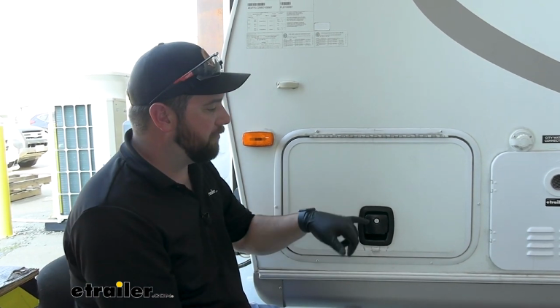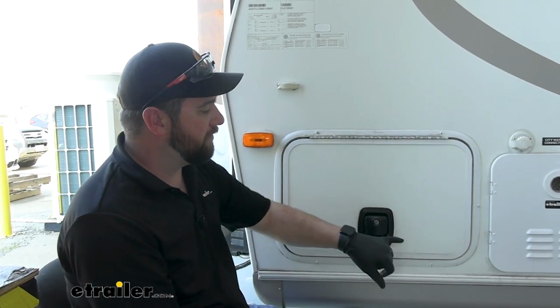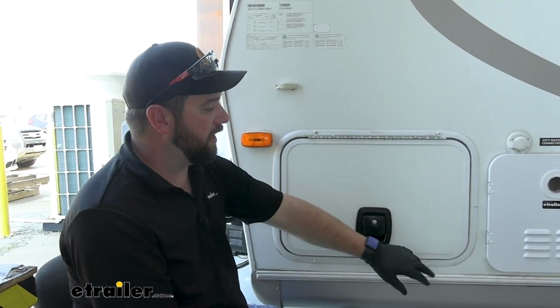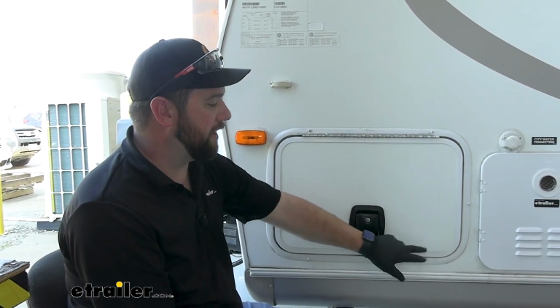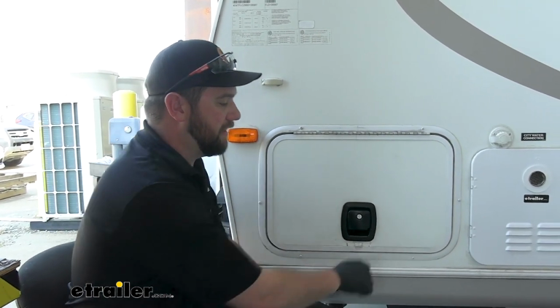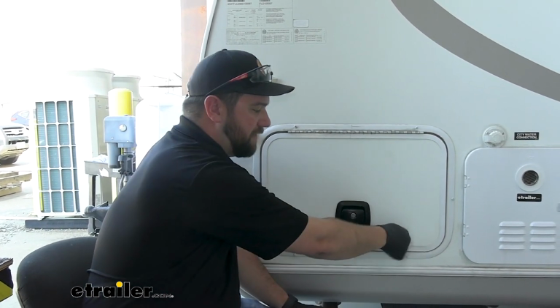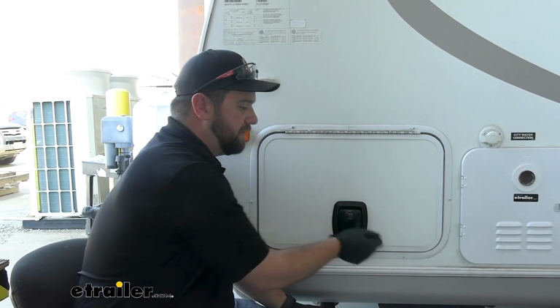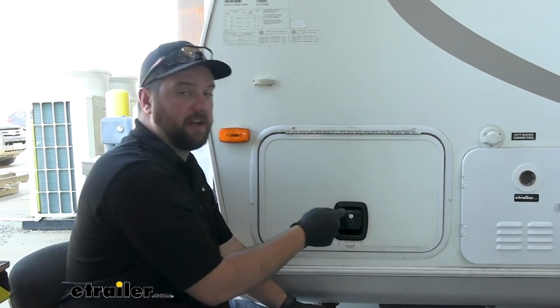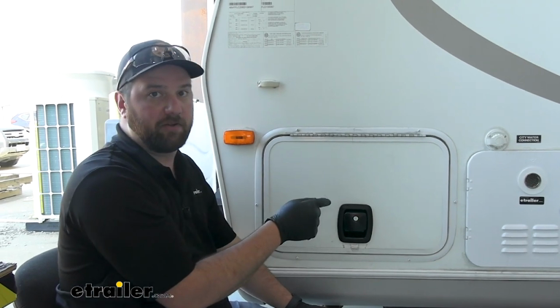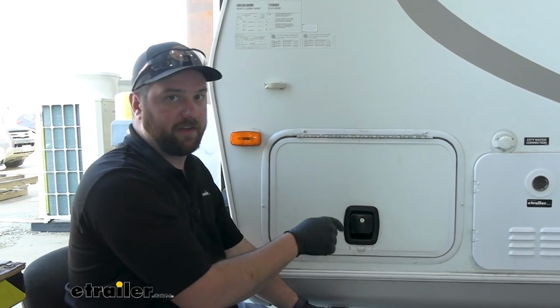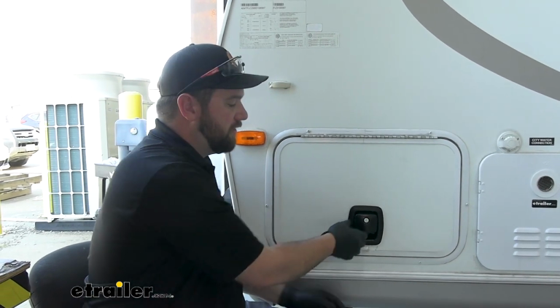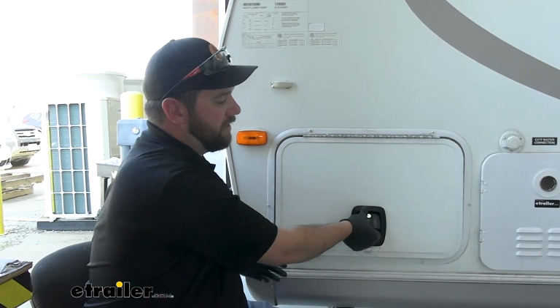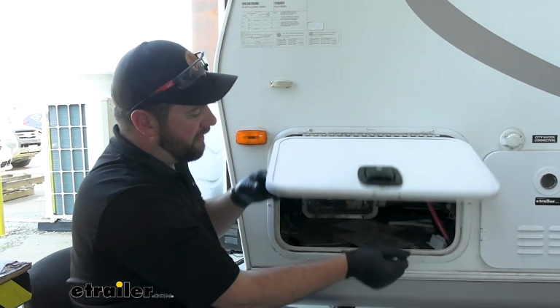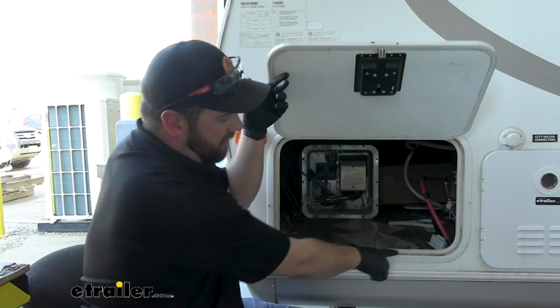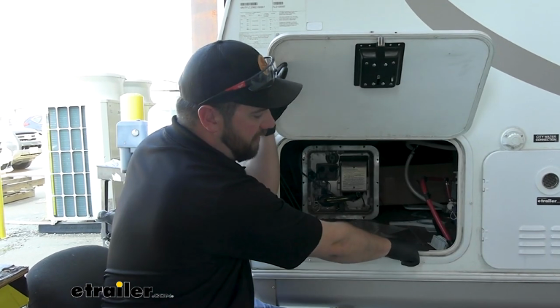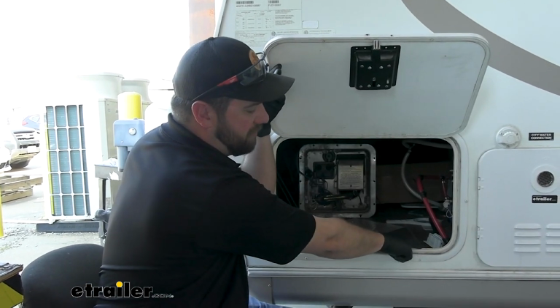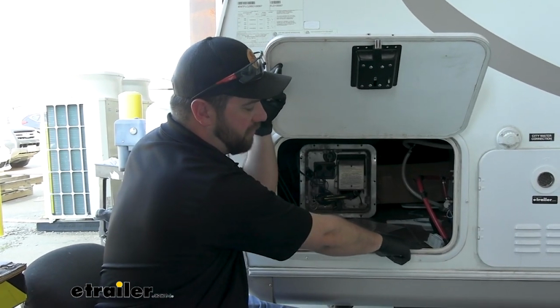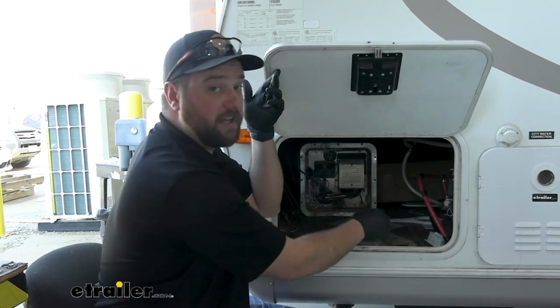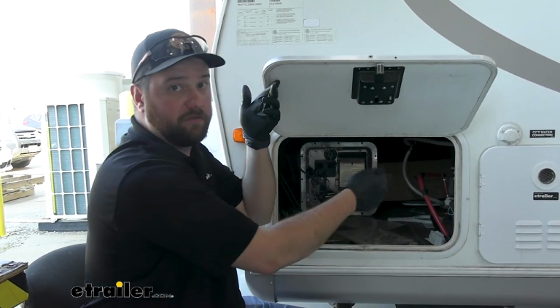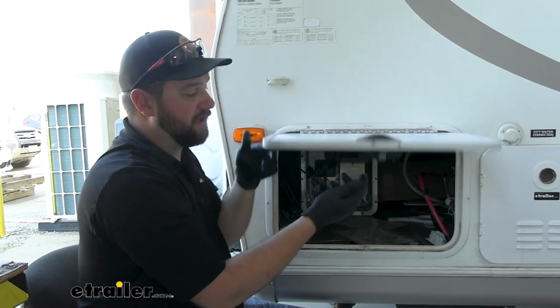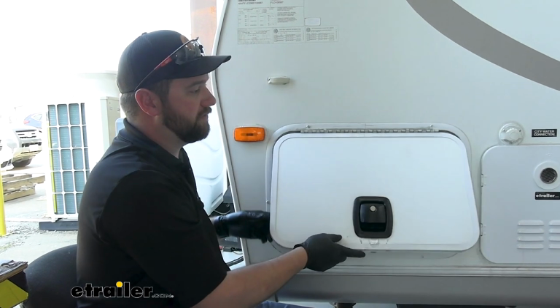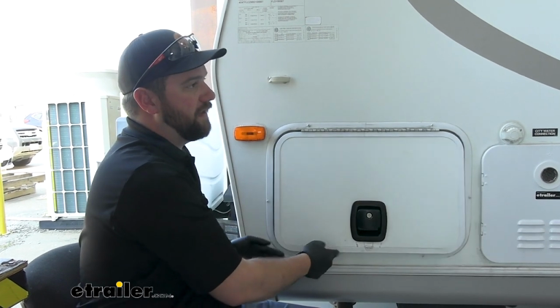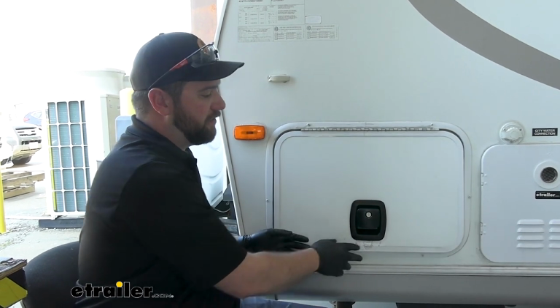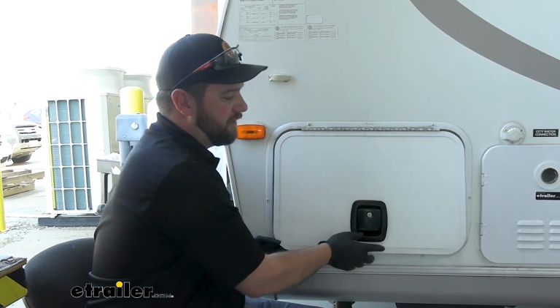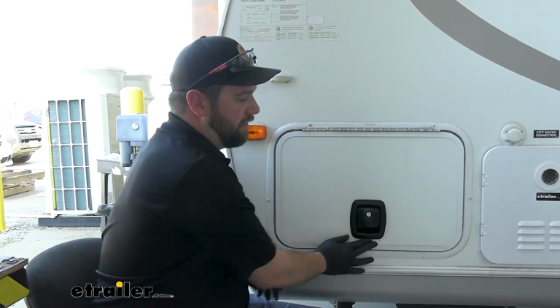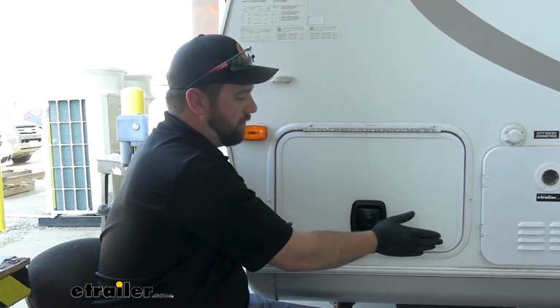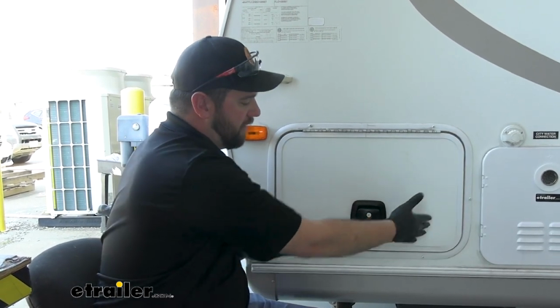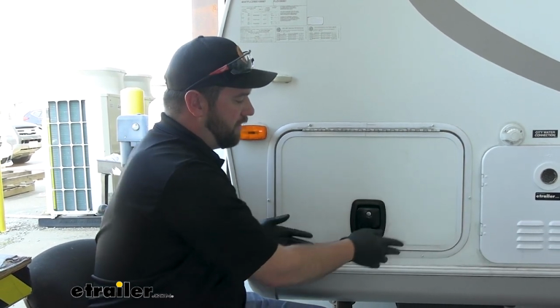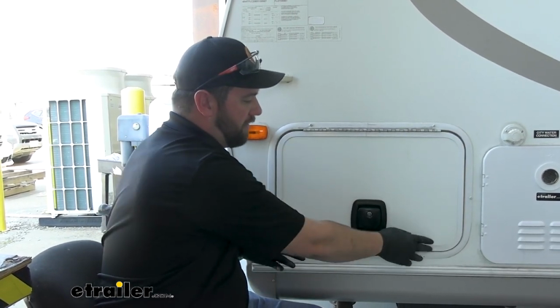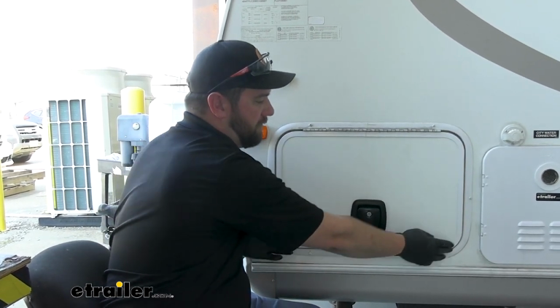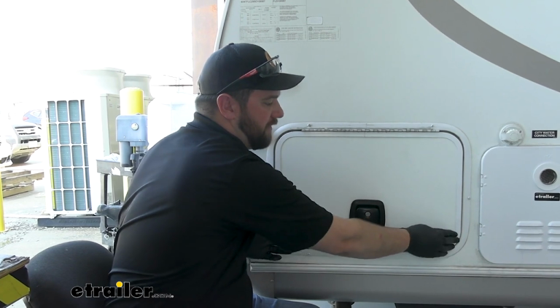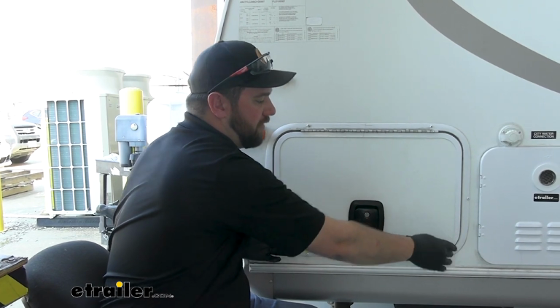The one thing I don't like about the cam style is that if they're not lined up perfectly, you're not going to be able to catch this lip, which is what you have to catch for it to stay closed. And that's how your doors get all crooked and they won't seal all the way.